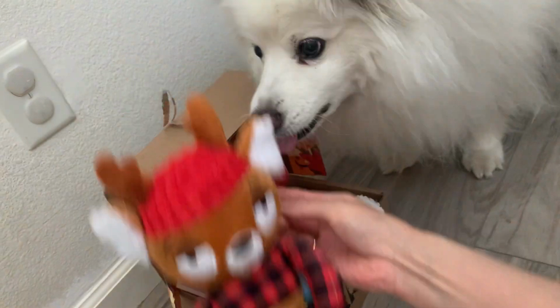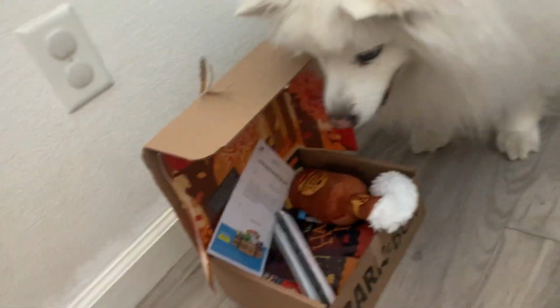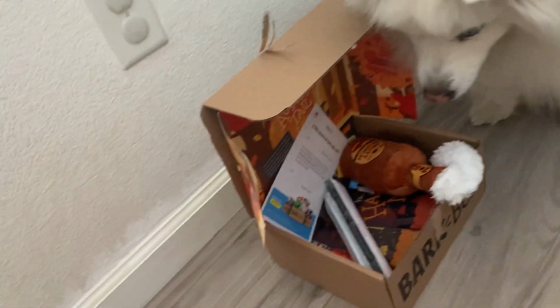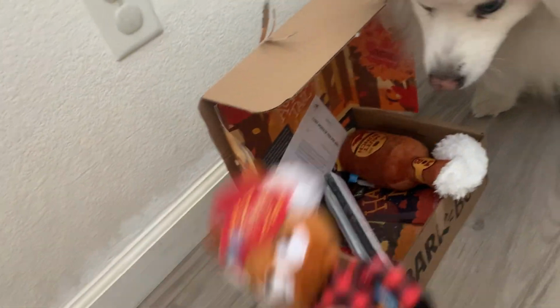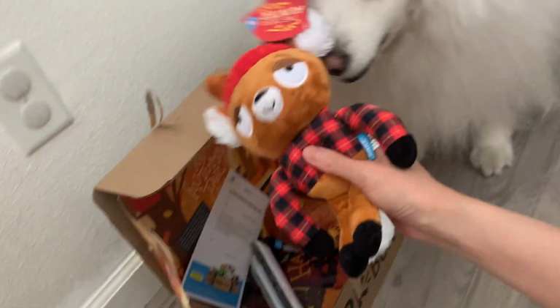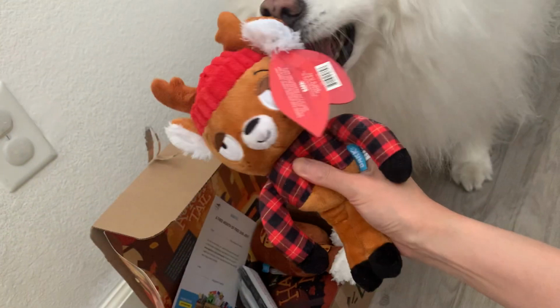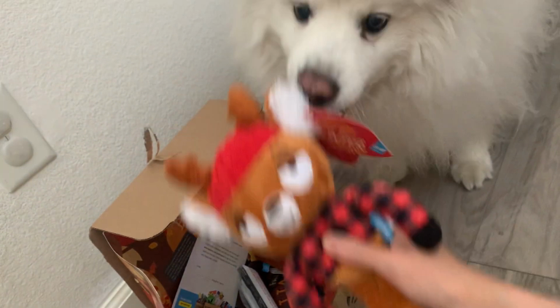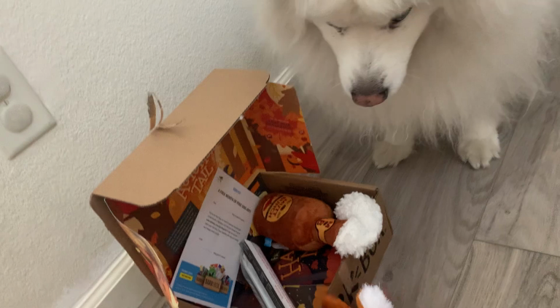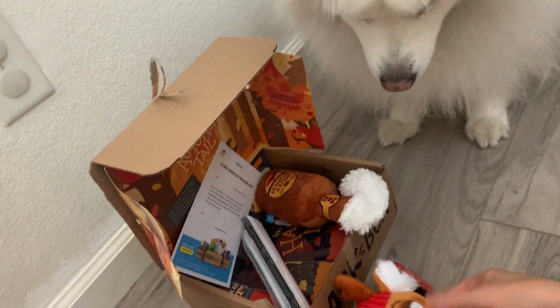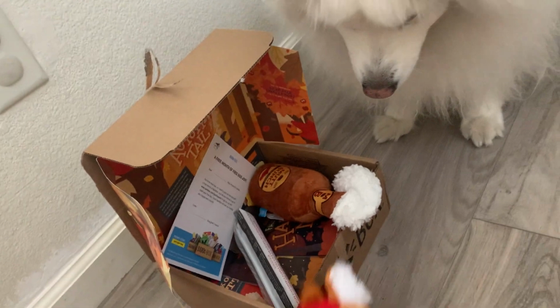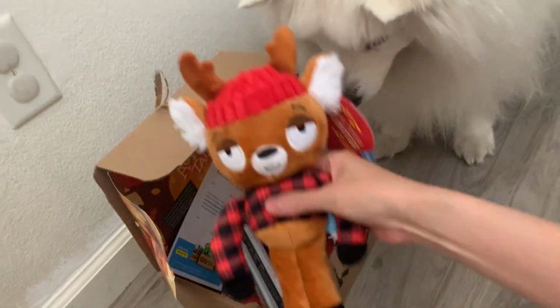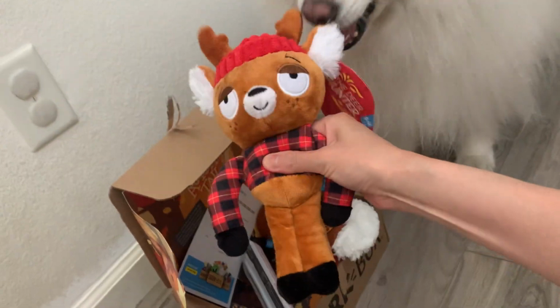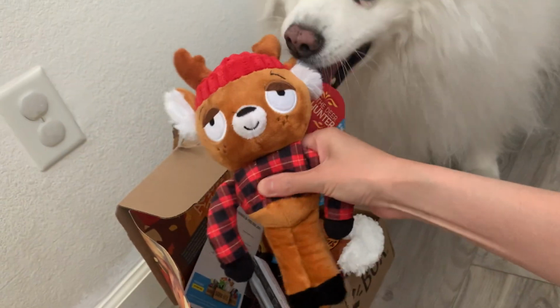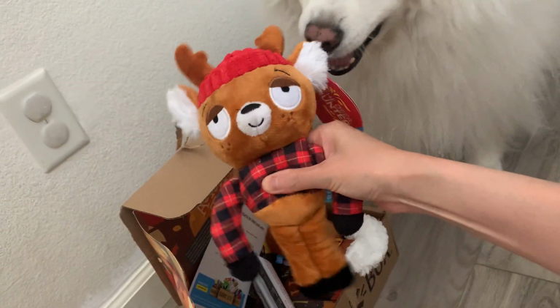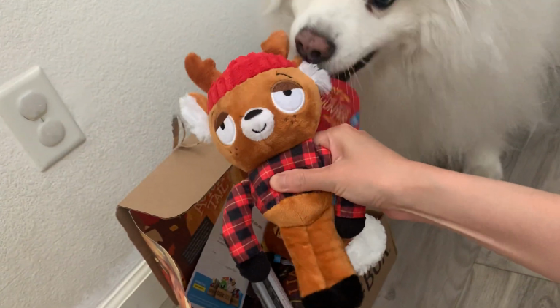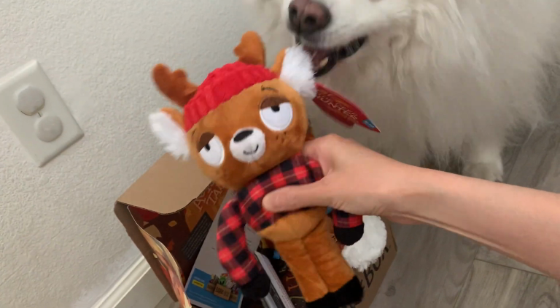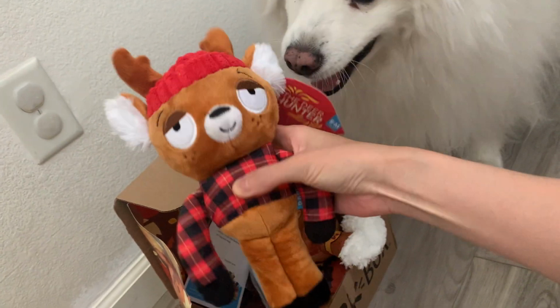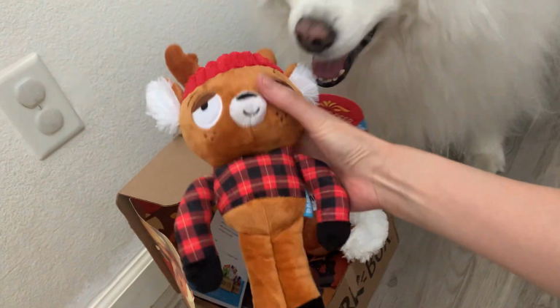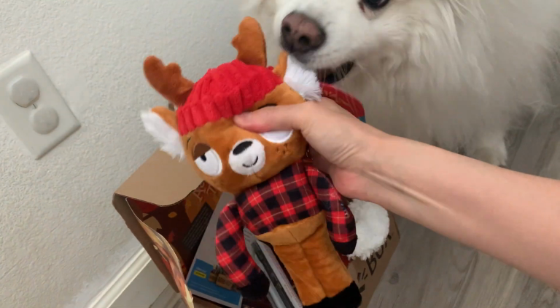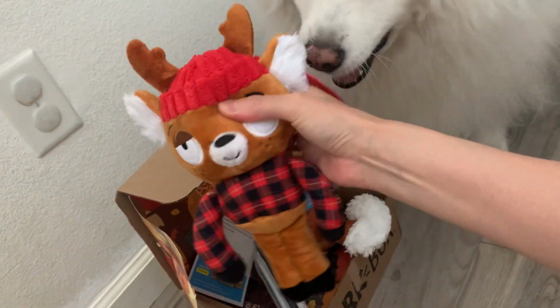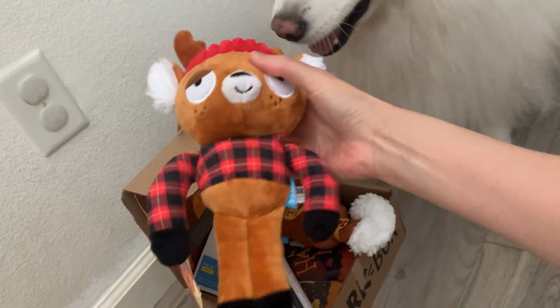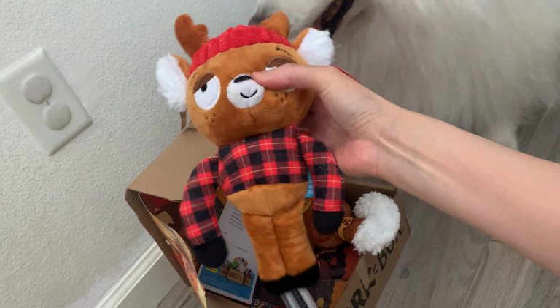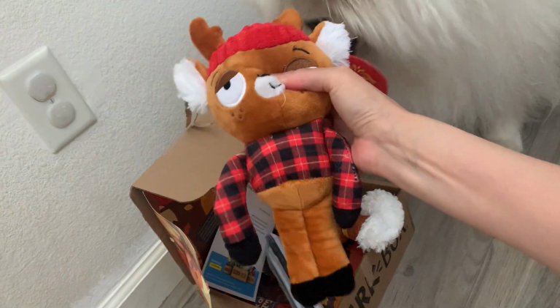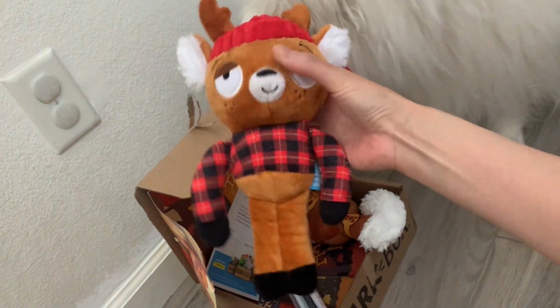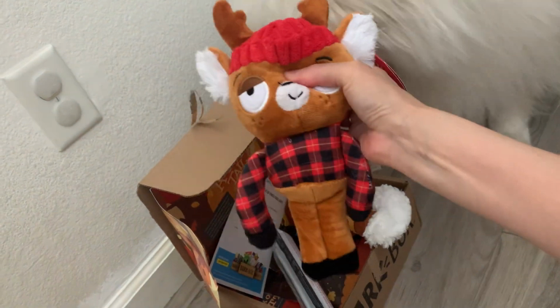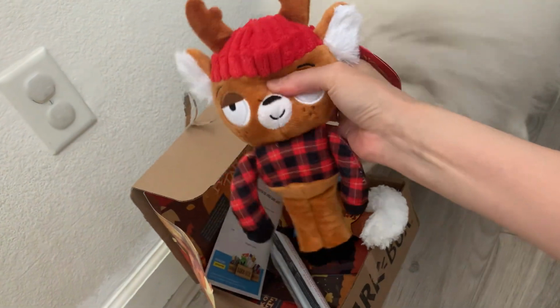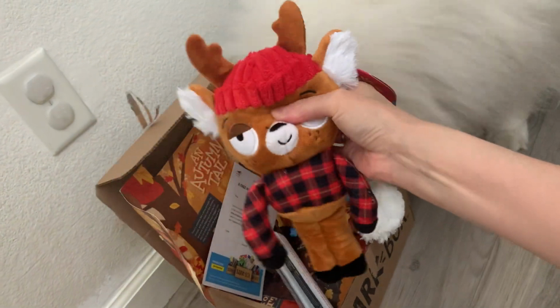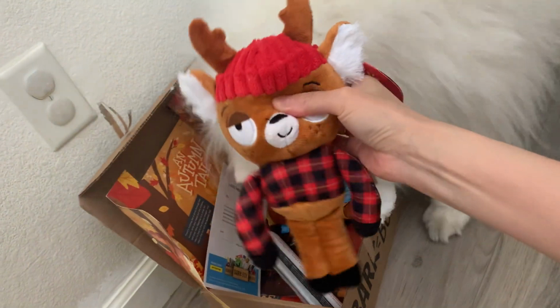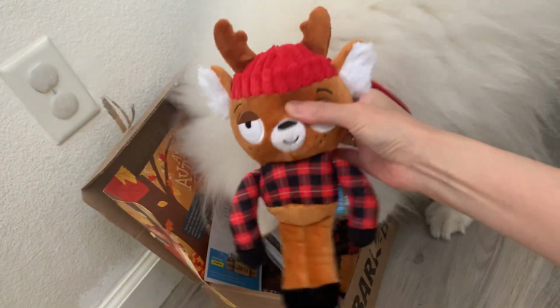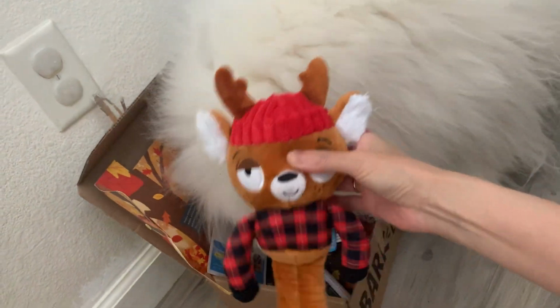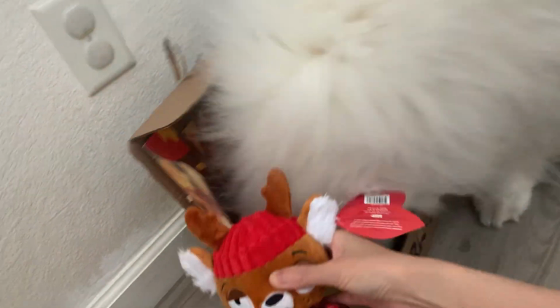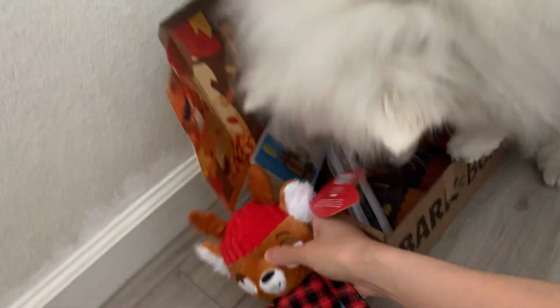What is this? Does it squeak? Oh, it squeaks! Oh, that's a weird squeak. This one too — this one crinkles. I feel like this one squeaks too. That's cute.